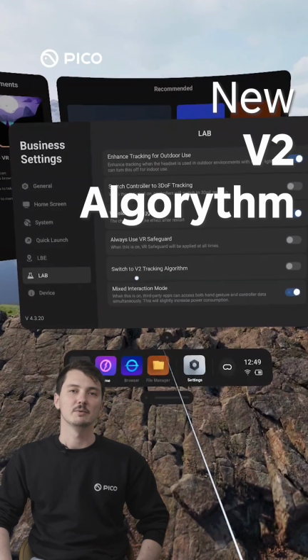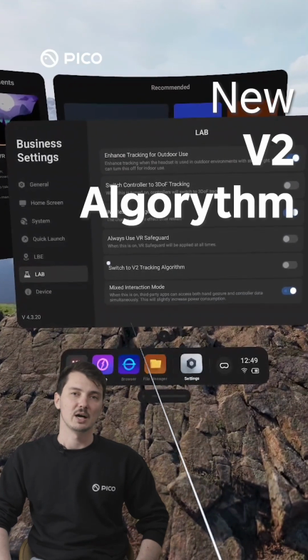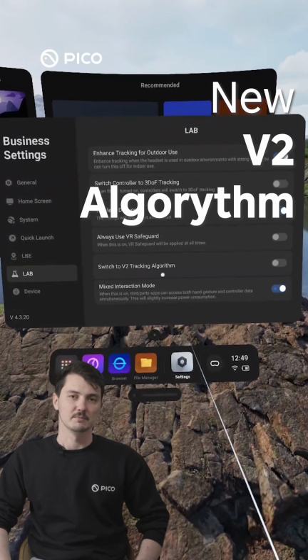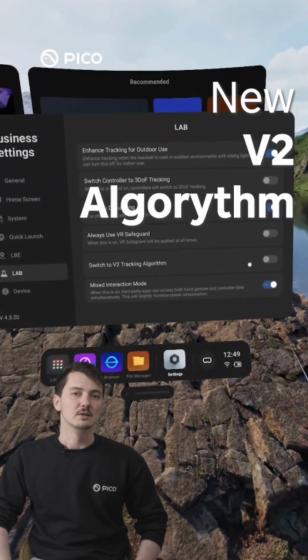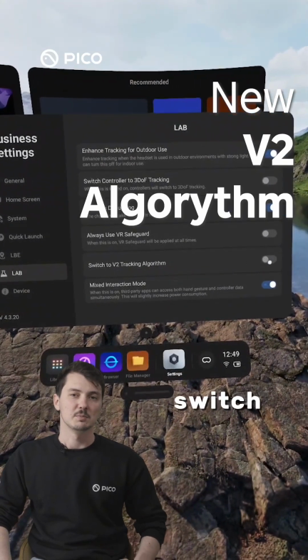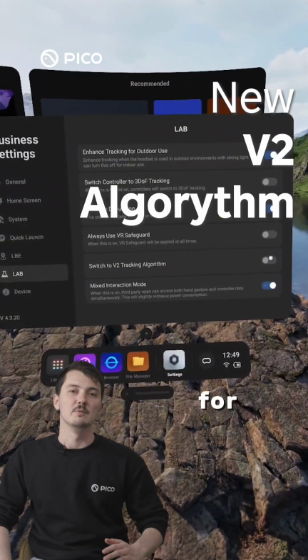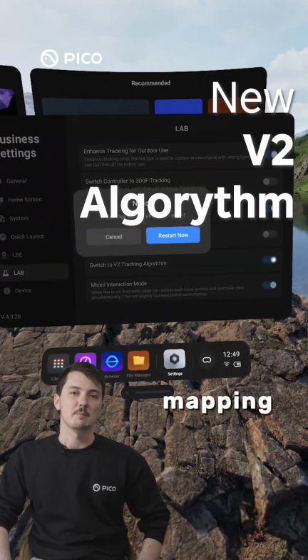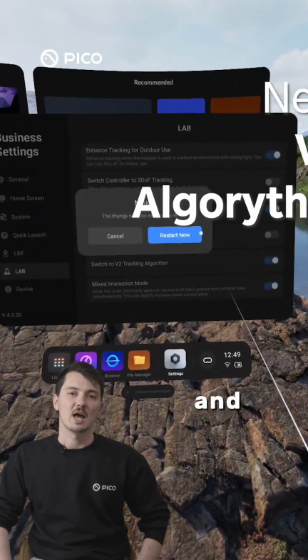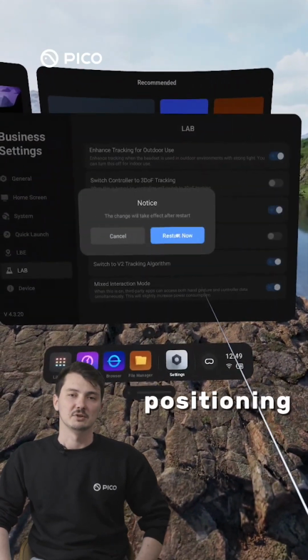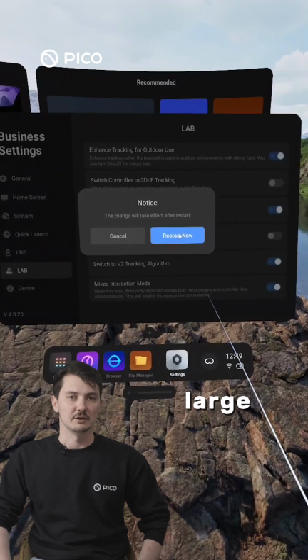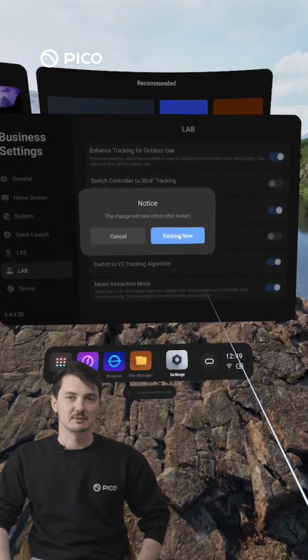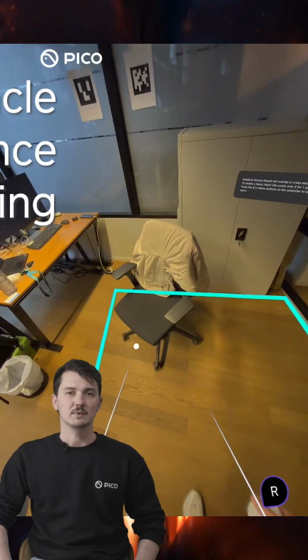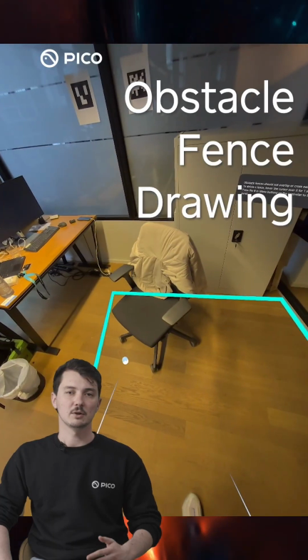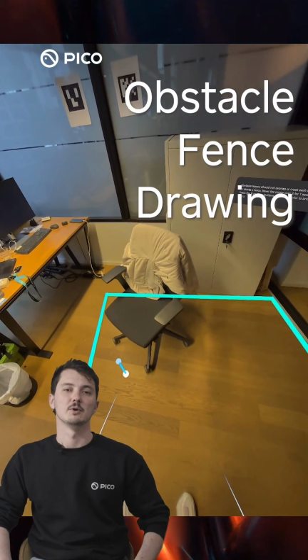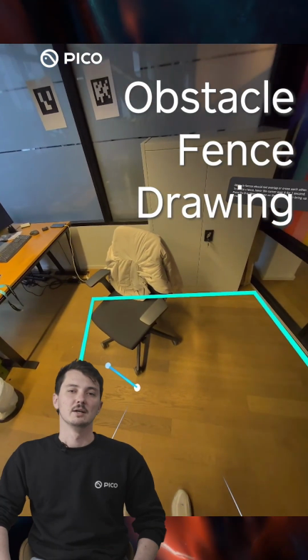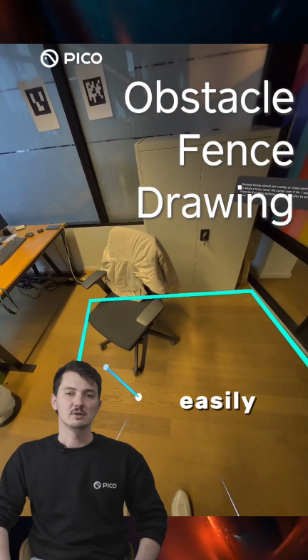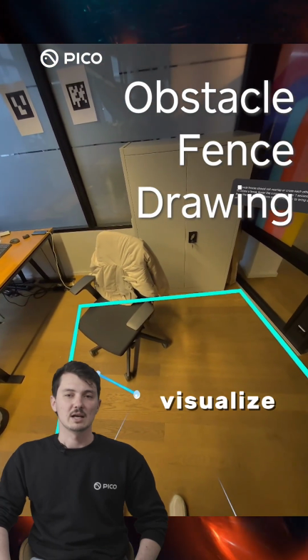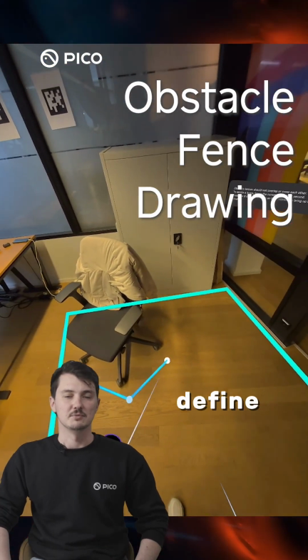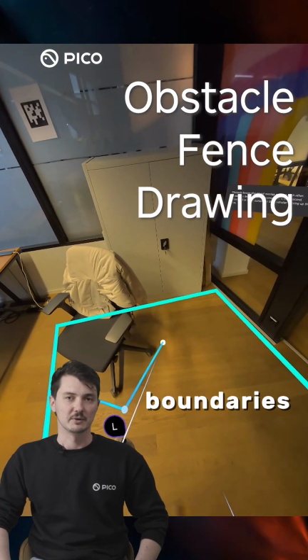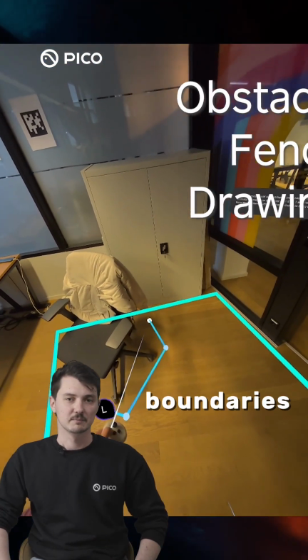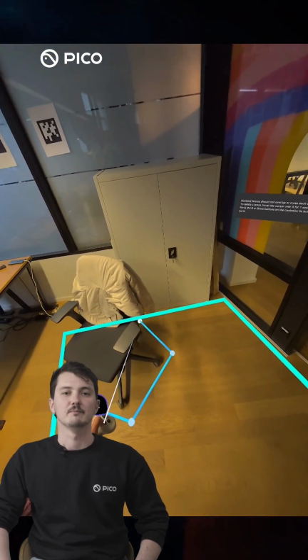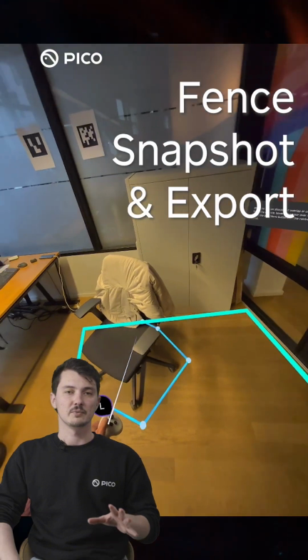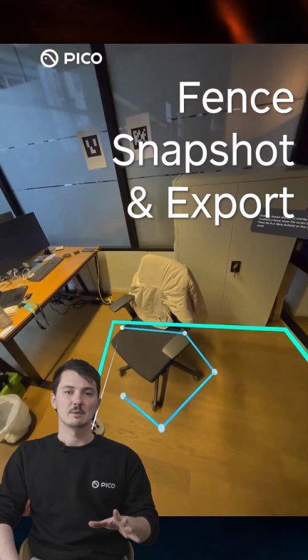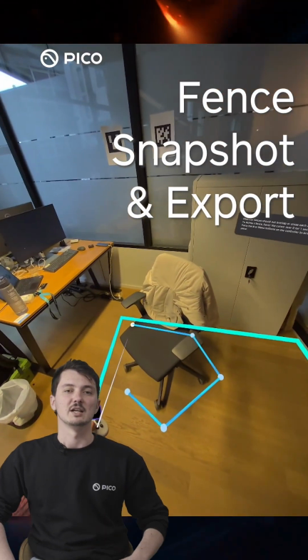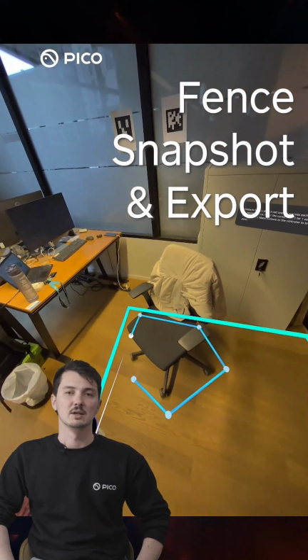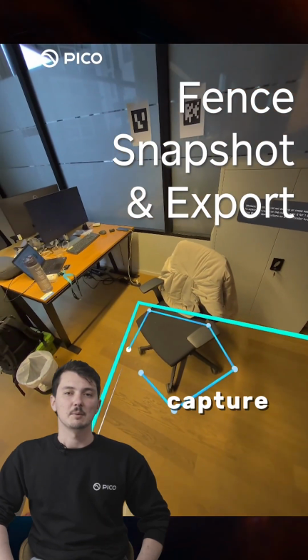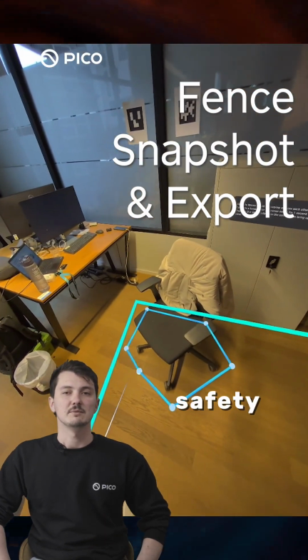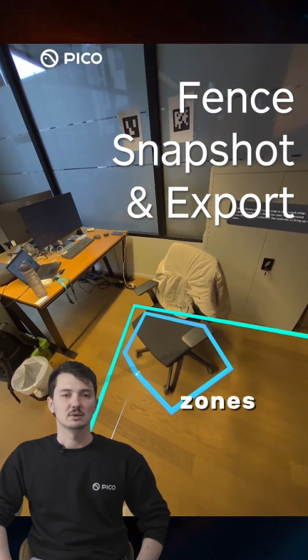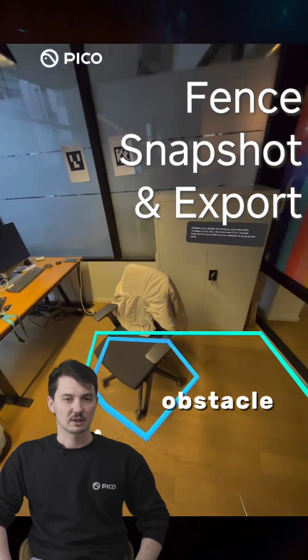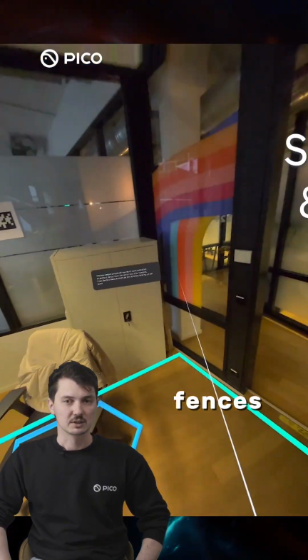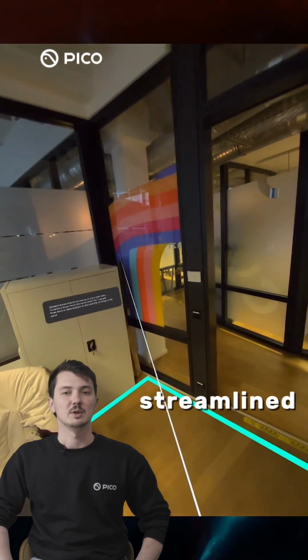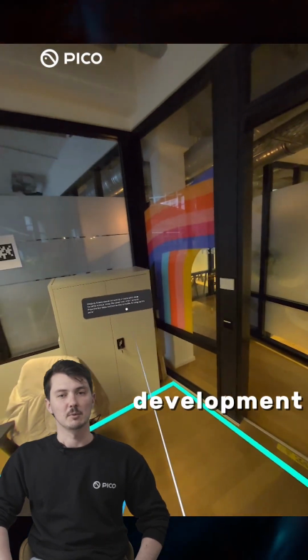New version 2 algorithm: switch manually for improved mapping and positioning in large areas. Obstacle fence drawing allows you to easily visualize and define boundaries. Fence snapshot and export lets you capture safety zones and obstacle fences for streamlined development.